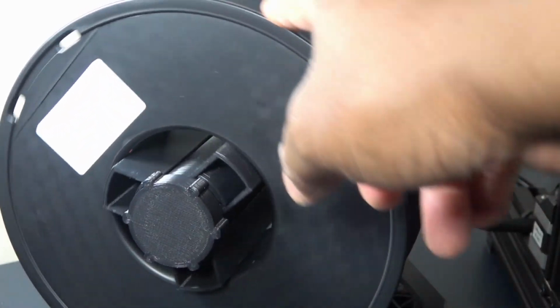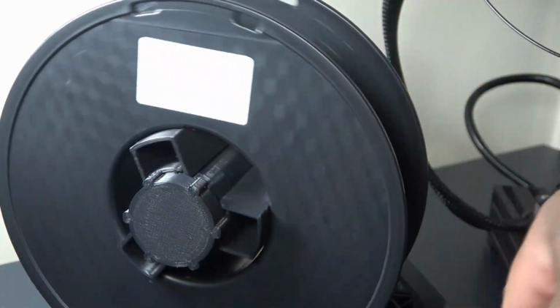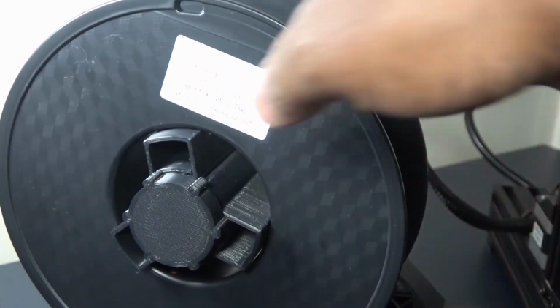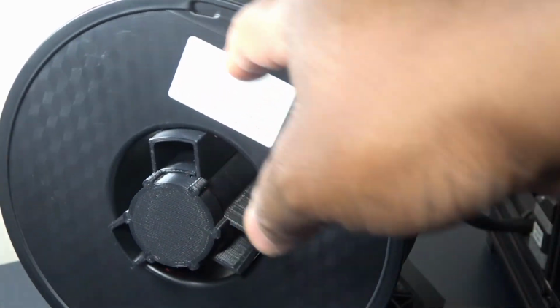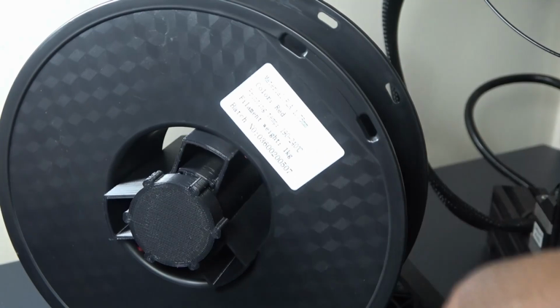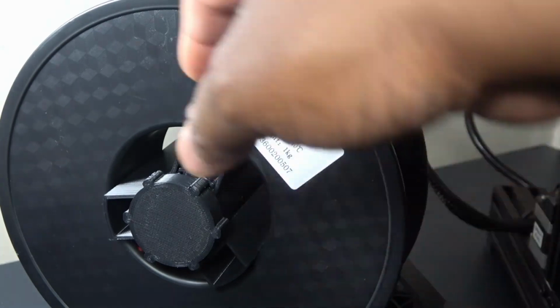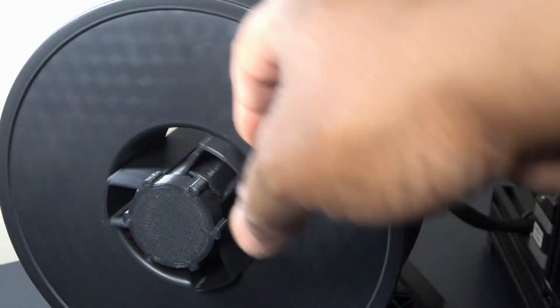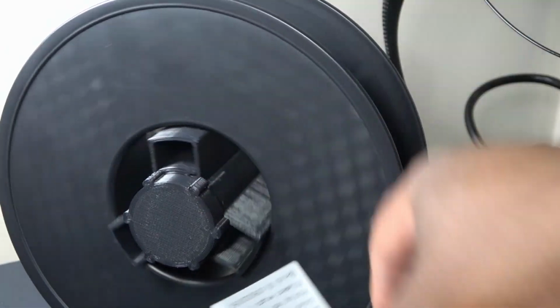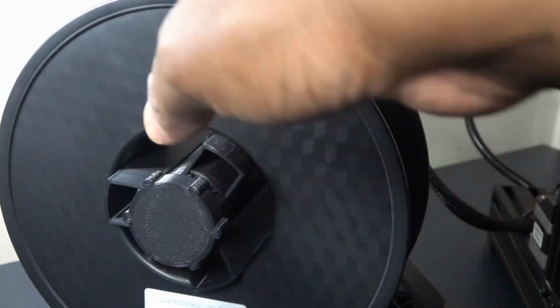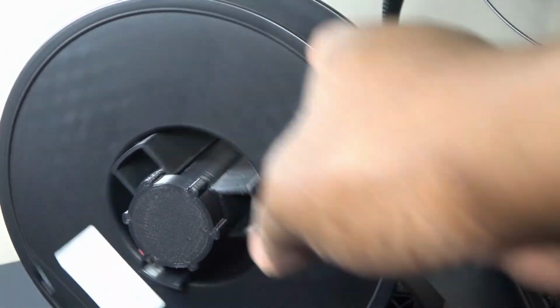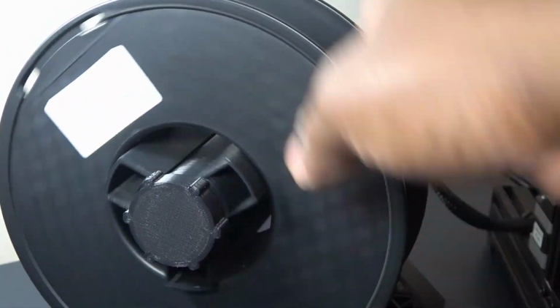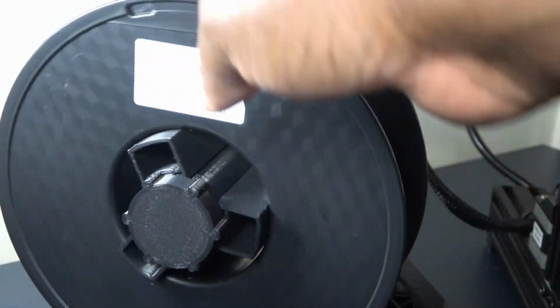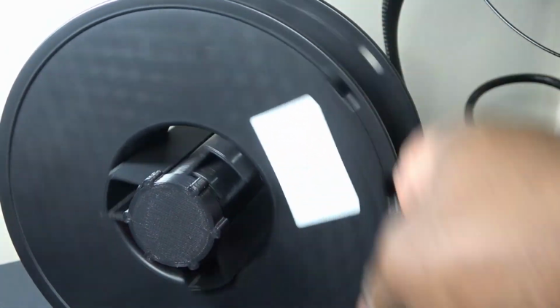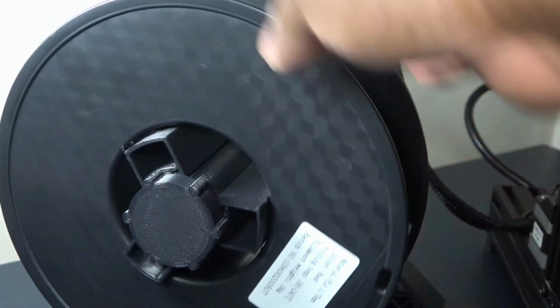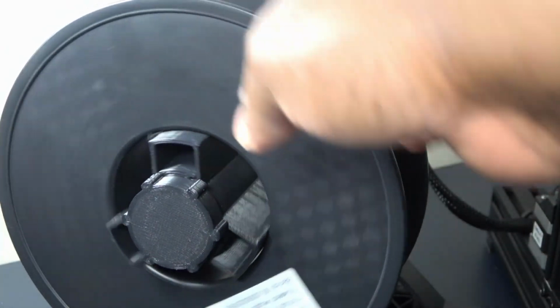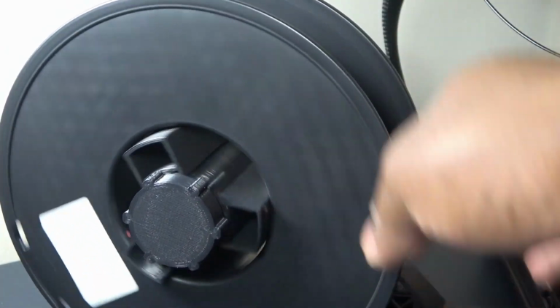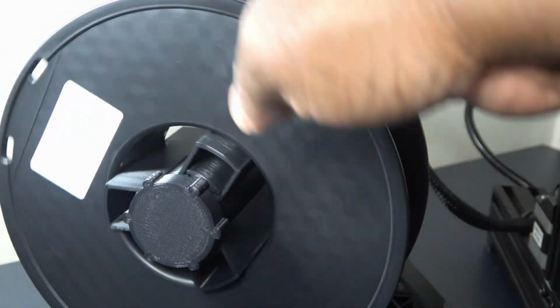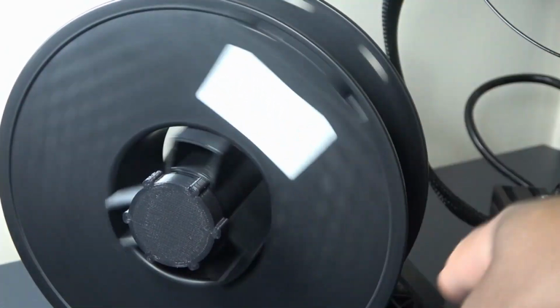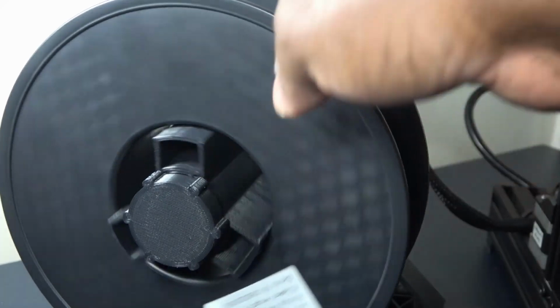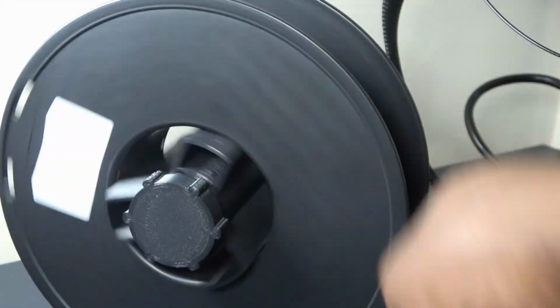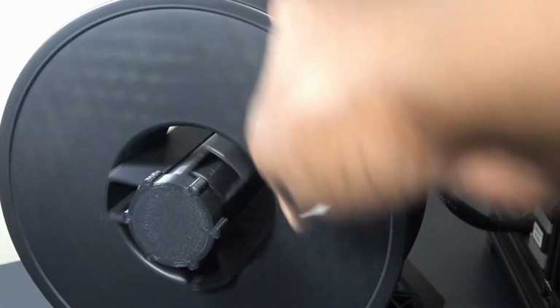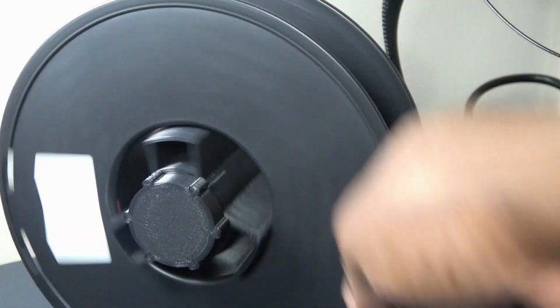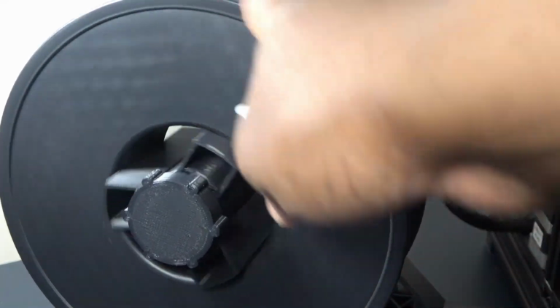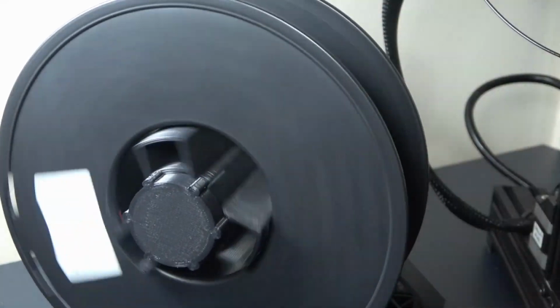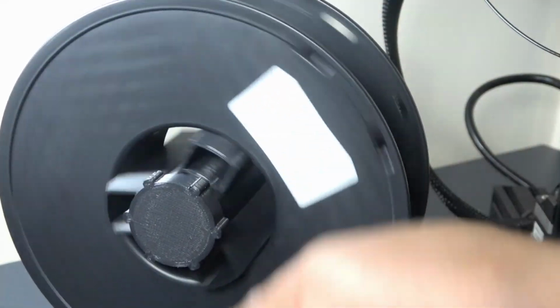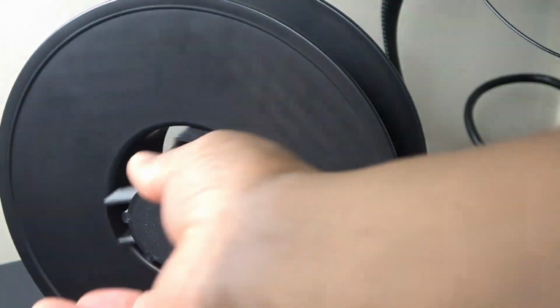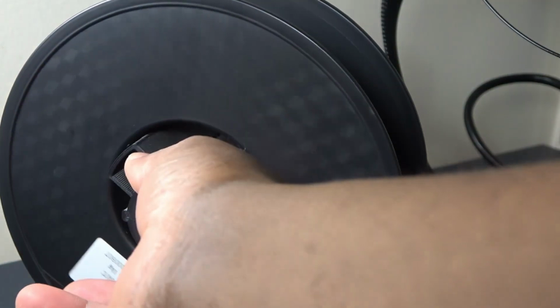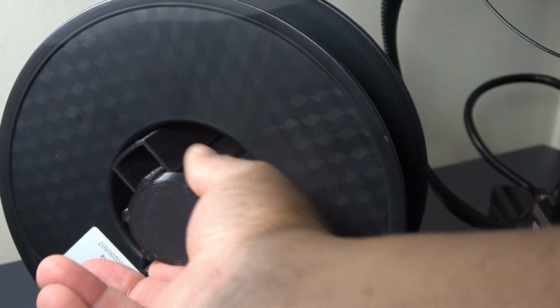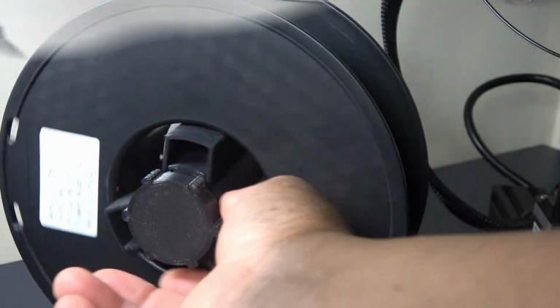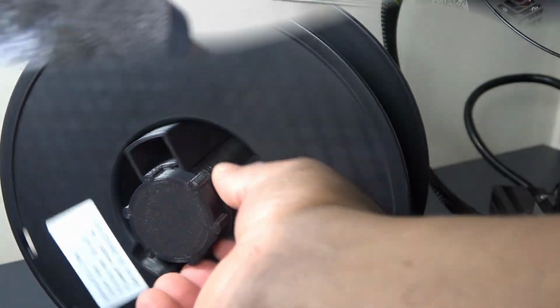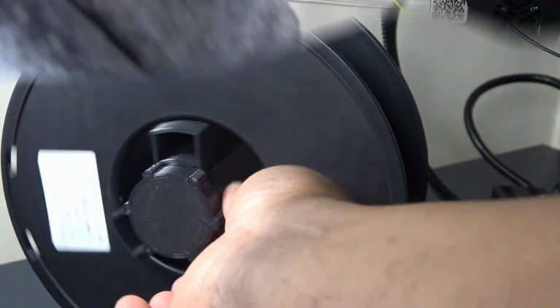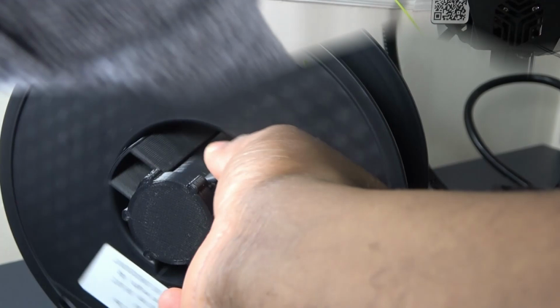At first, I thought it was going to be simple, but I quickly realized that I will need a thousand and one sizes for the filament reel. If only someone will just wake up and standardize this.